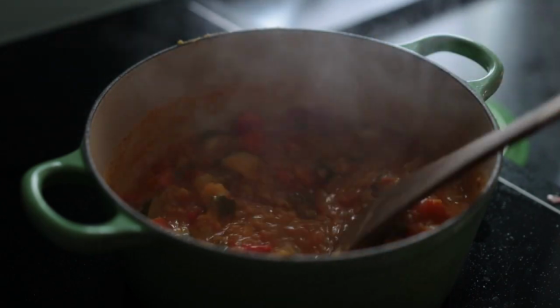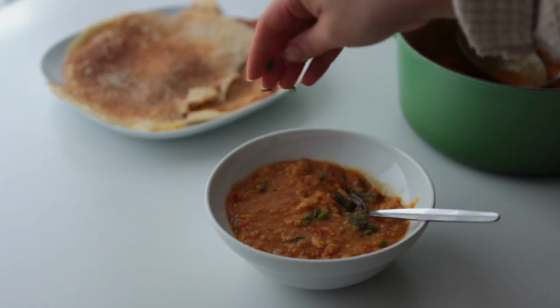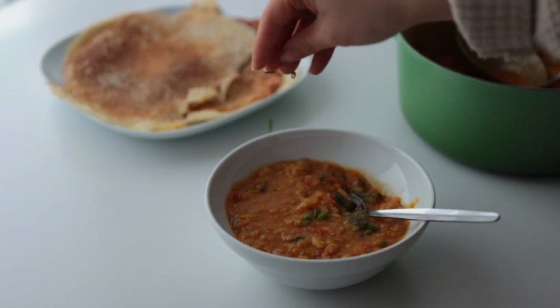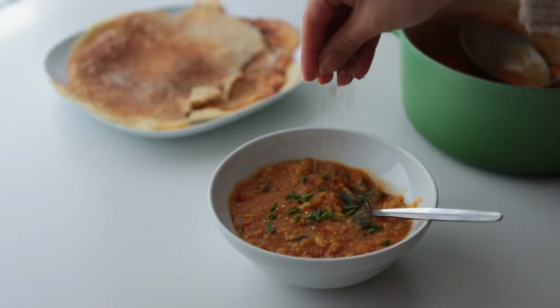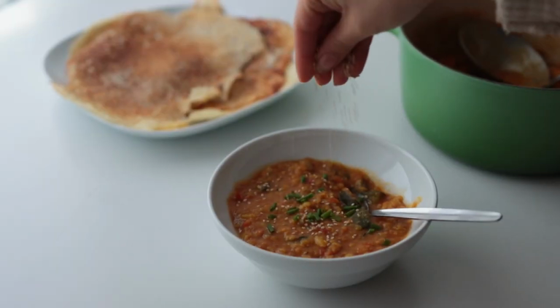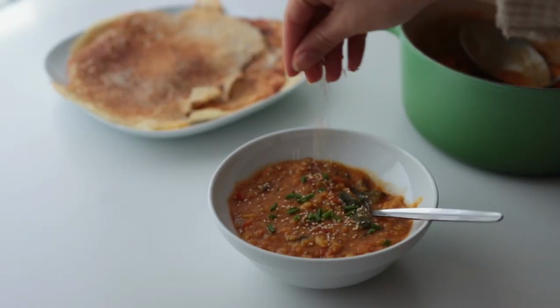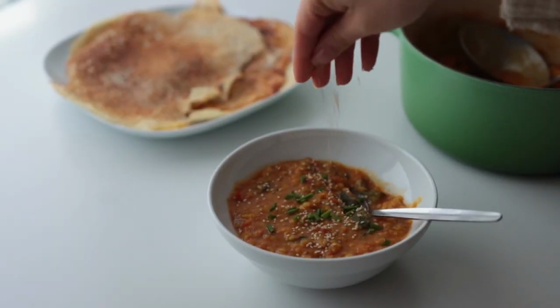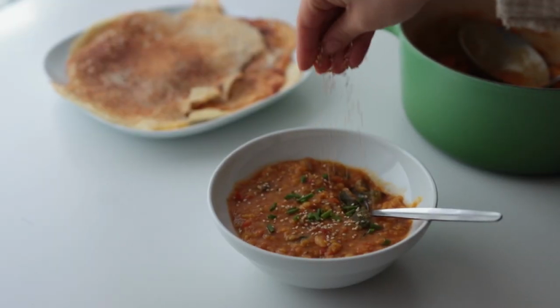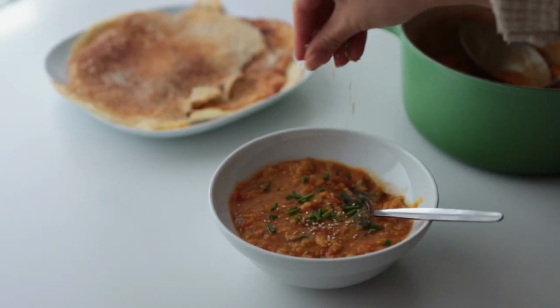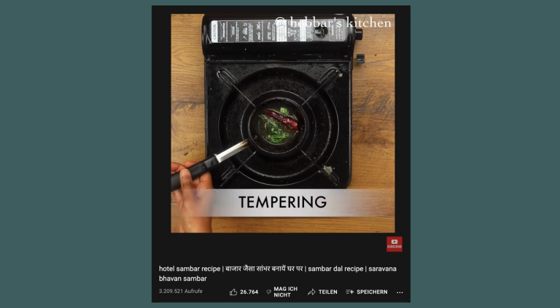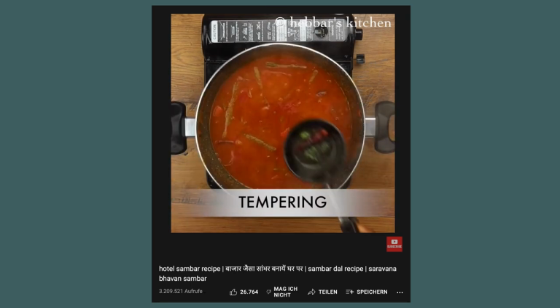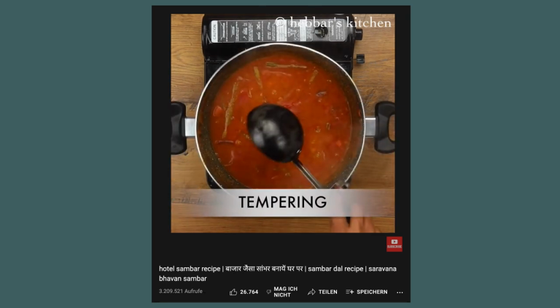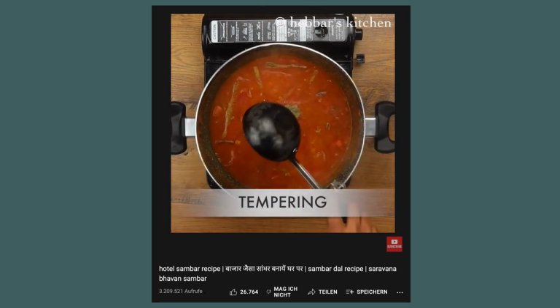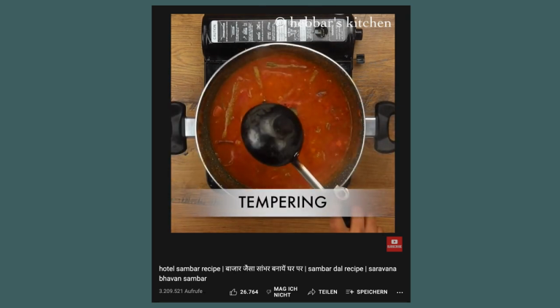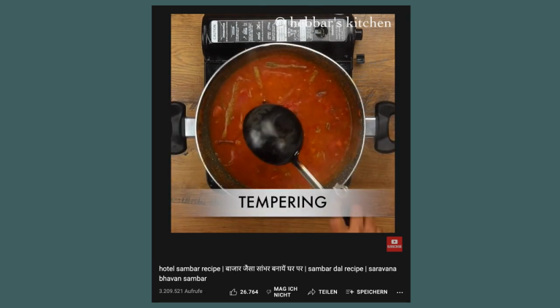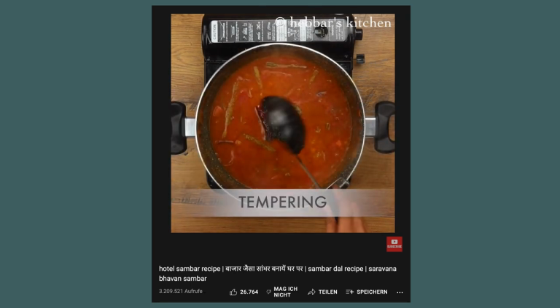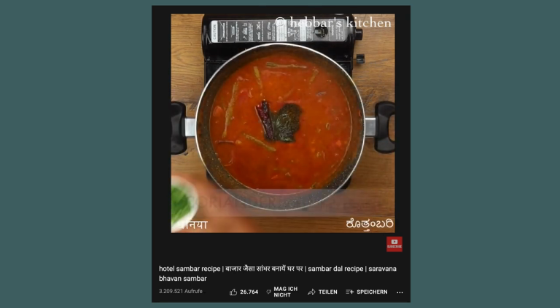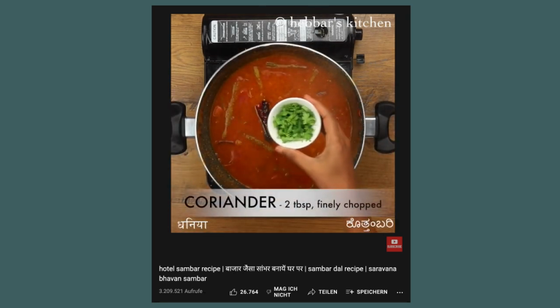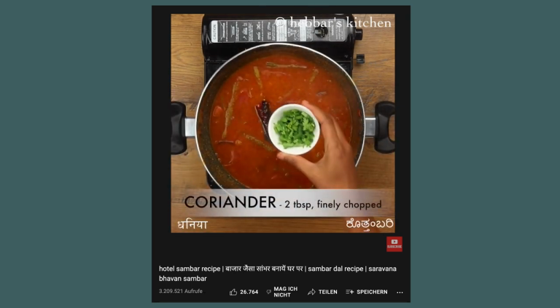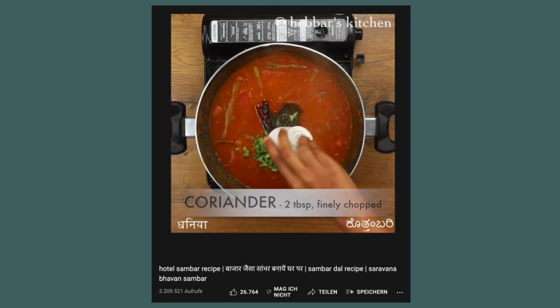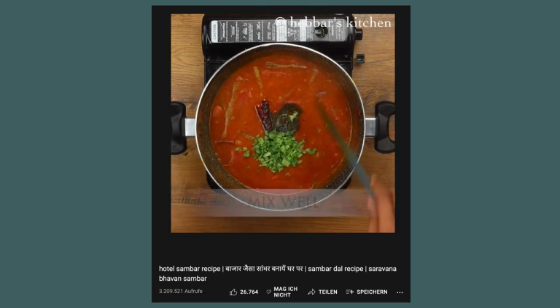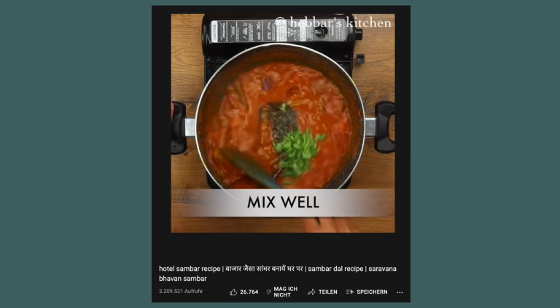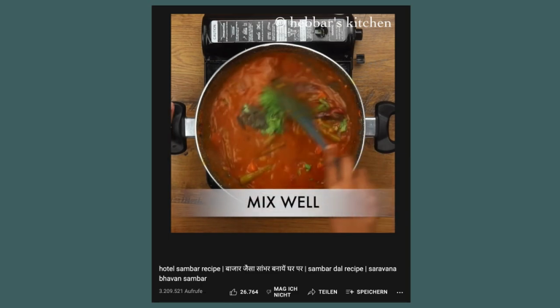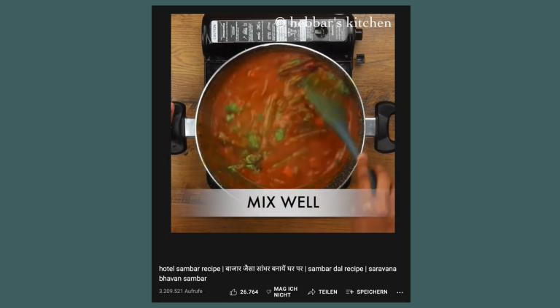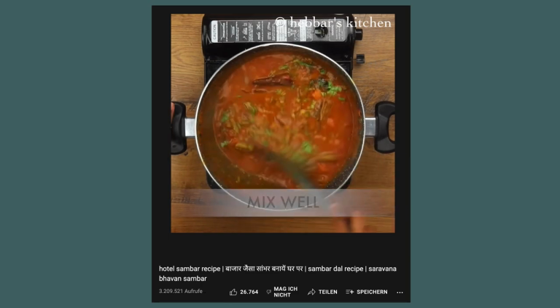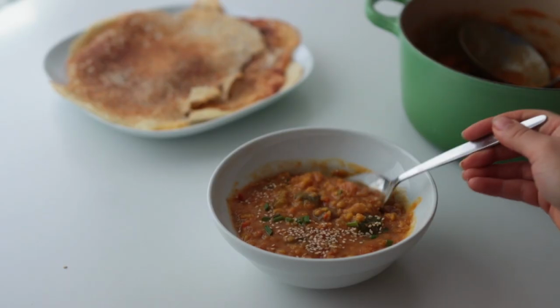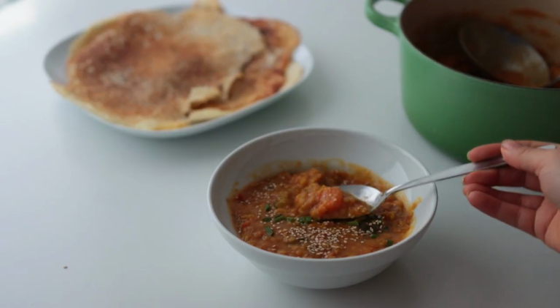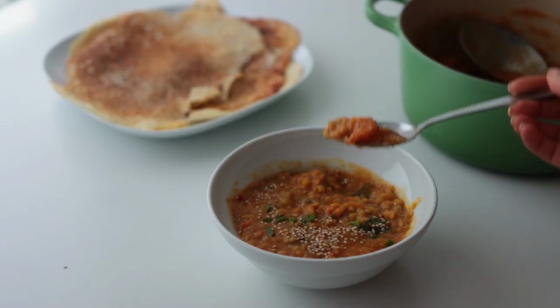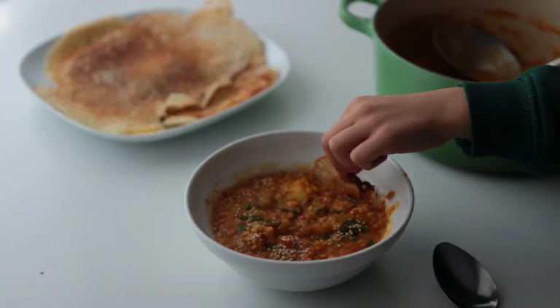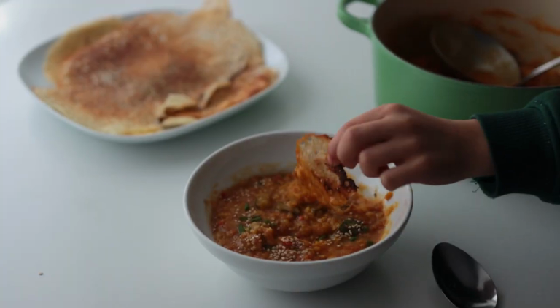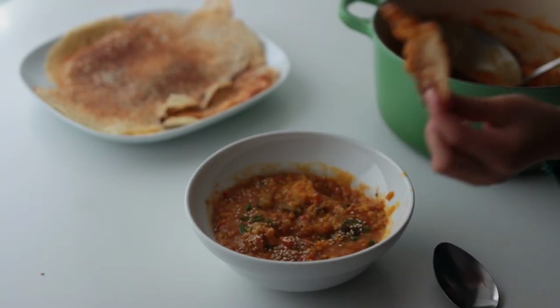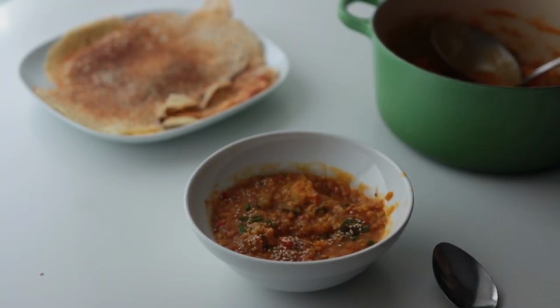Normally at the end you would also add some ghee-fried spices like curry leaves, dried chili, and mustard seeds. I omitted that, so my version is very plain — but still really good.